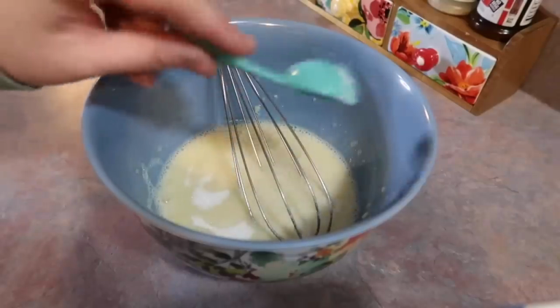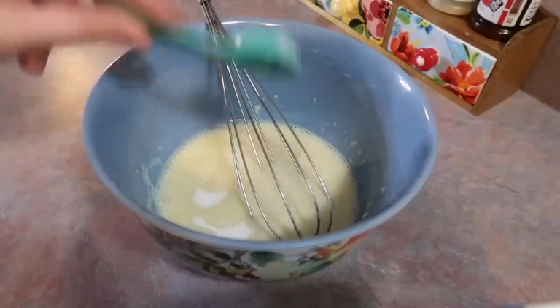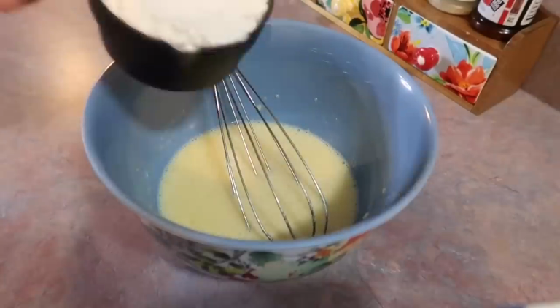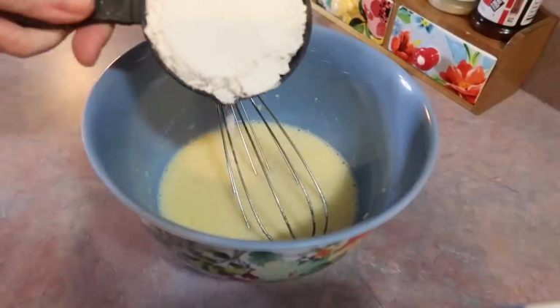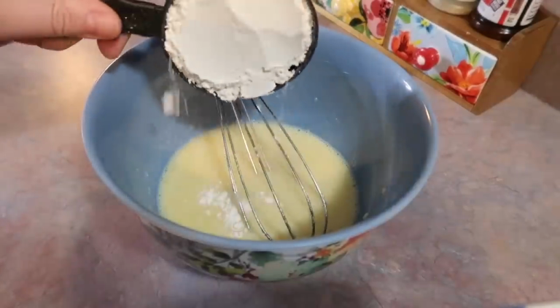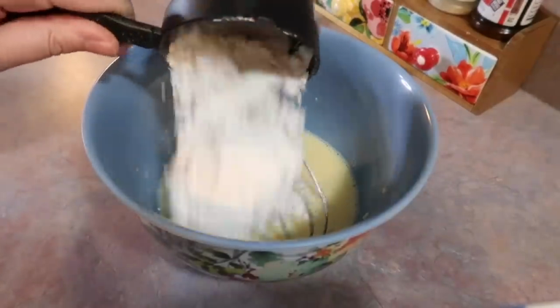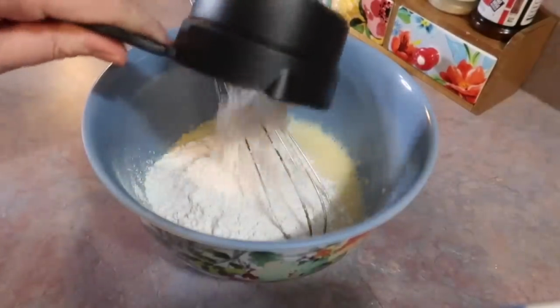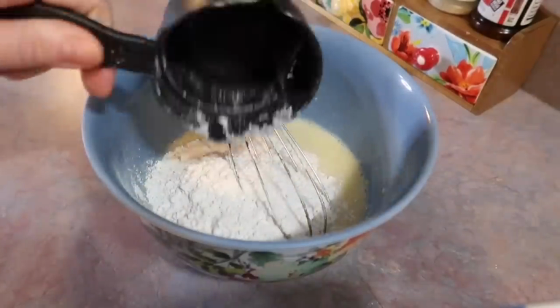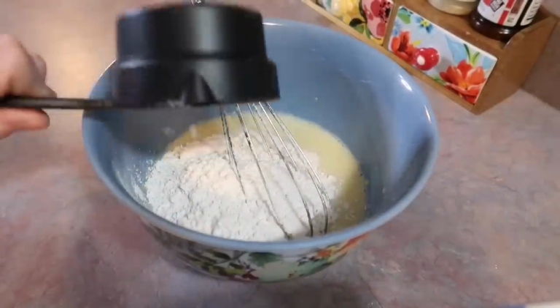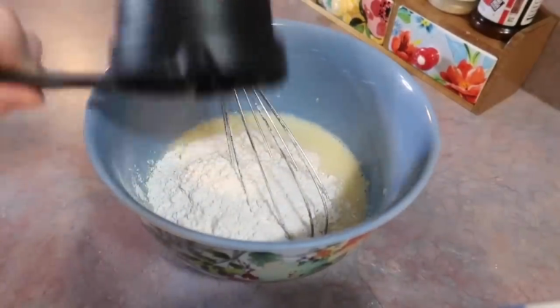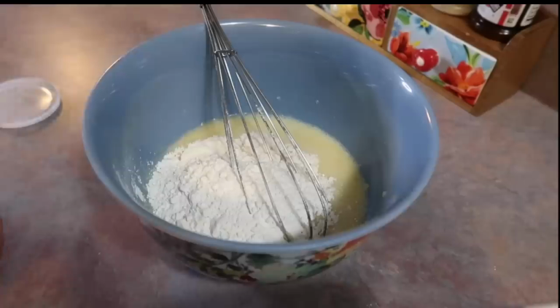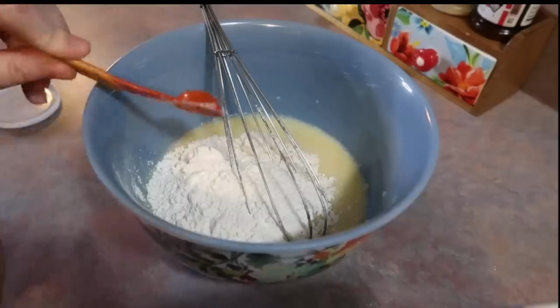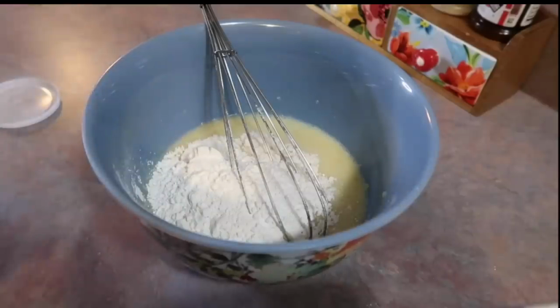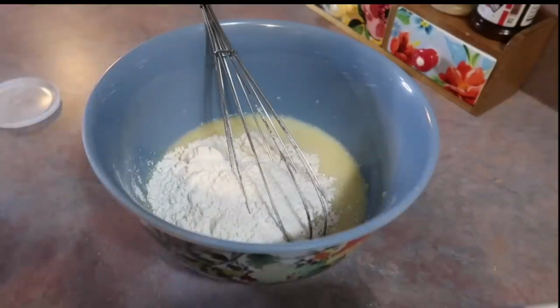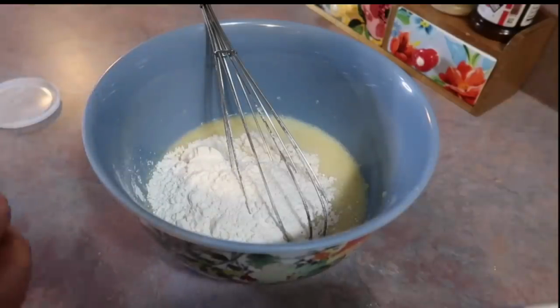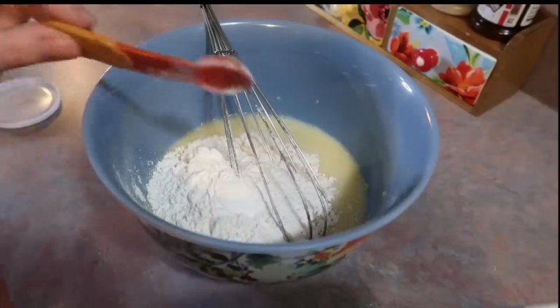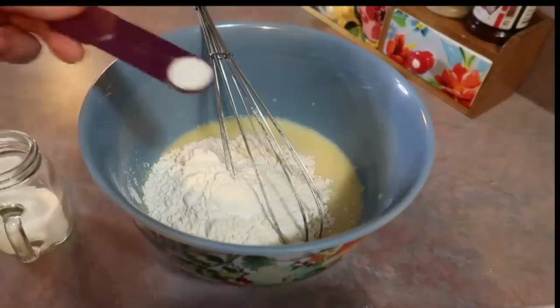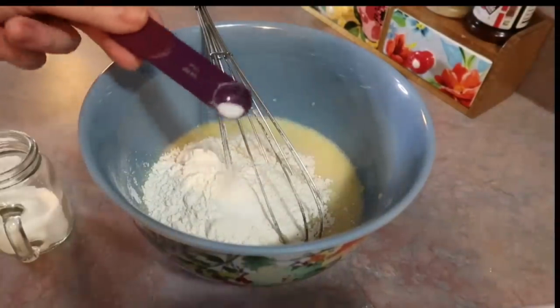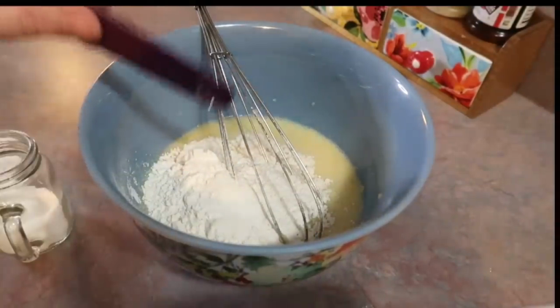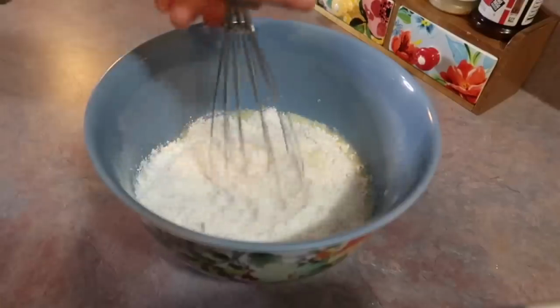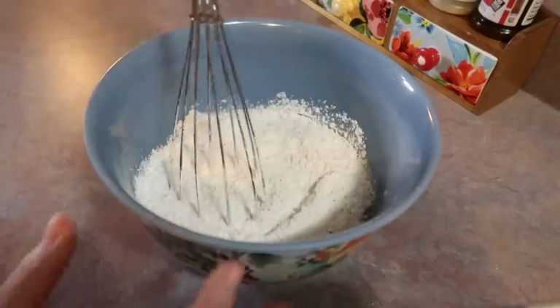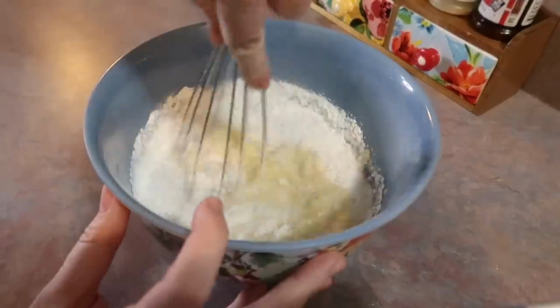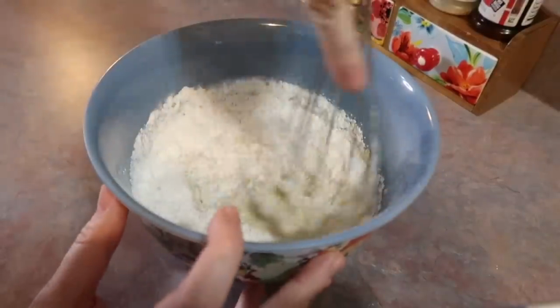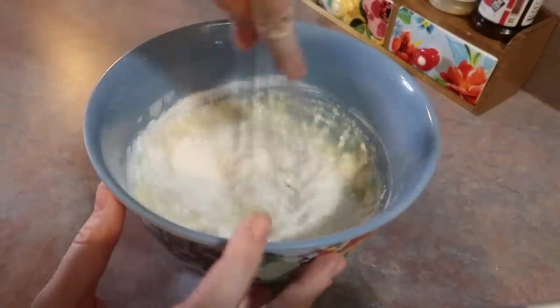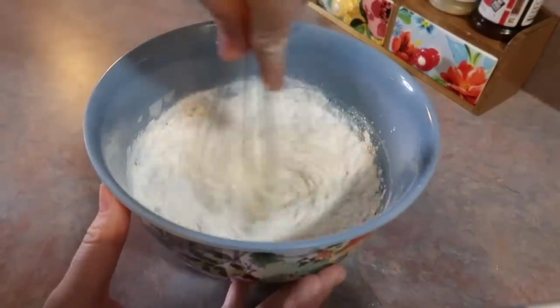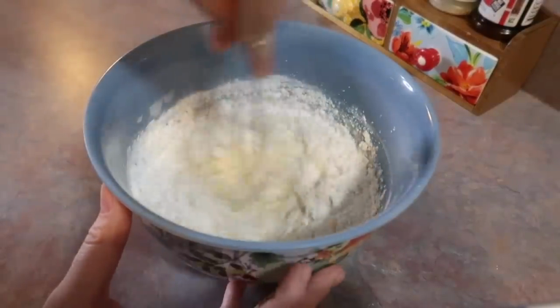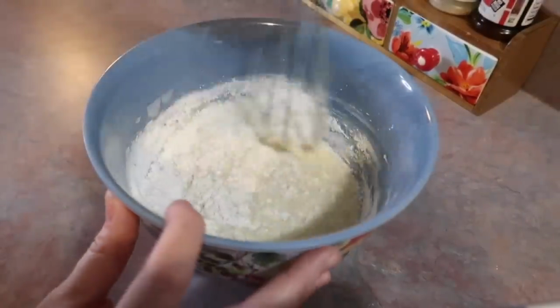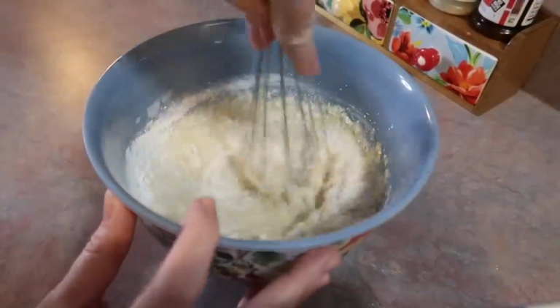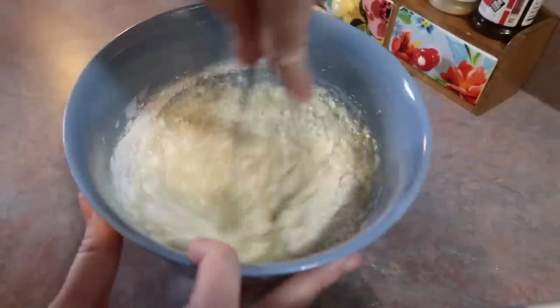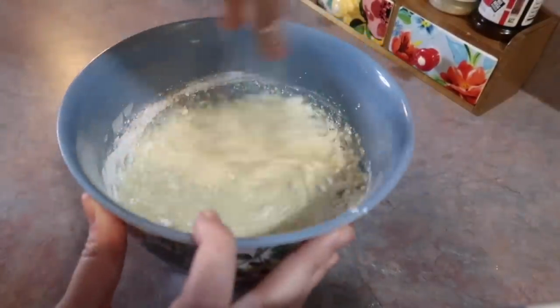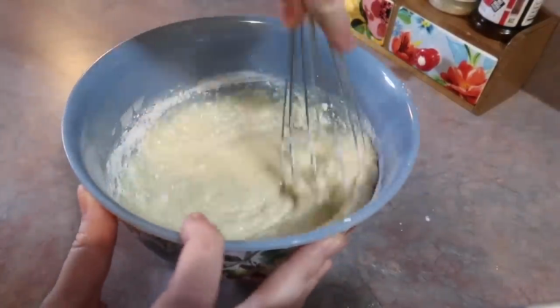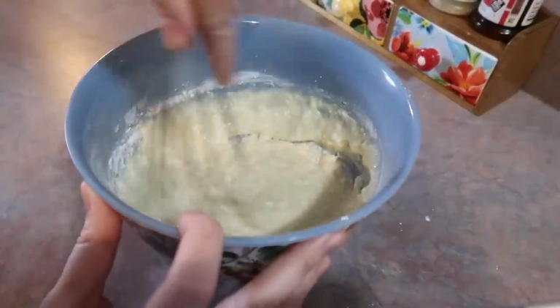Now I'm going to start adding in the dry ingredients: one tablespoon of sugar, one cup of all-purpose flour, two teaspoons of baking powder, and a quarter teaspoon of salt. I'm mixing that just until it's combined.